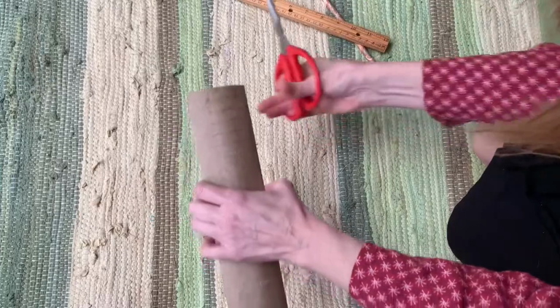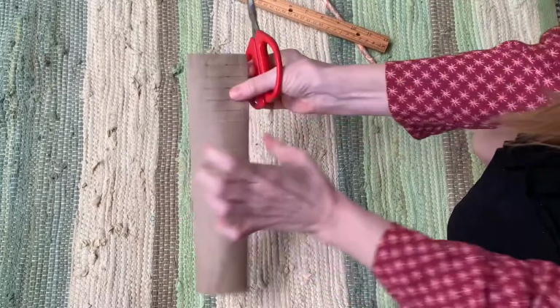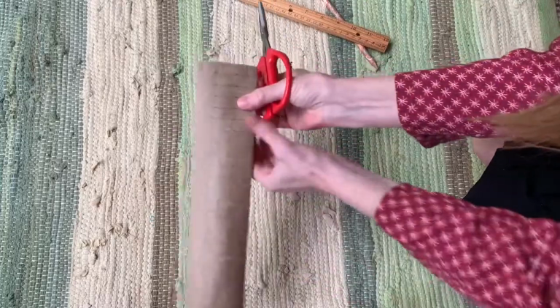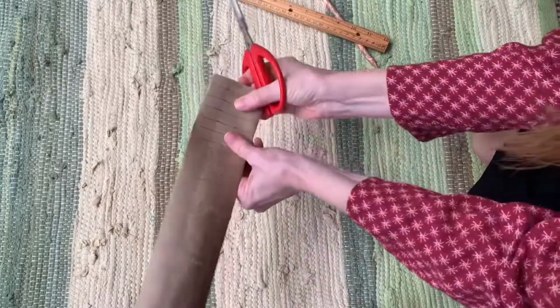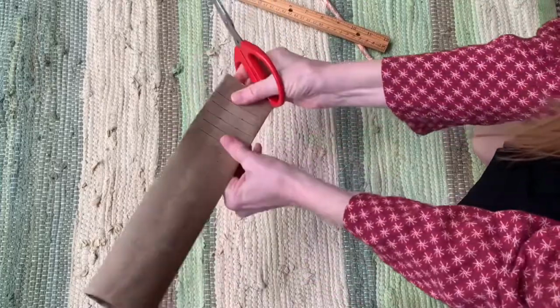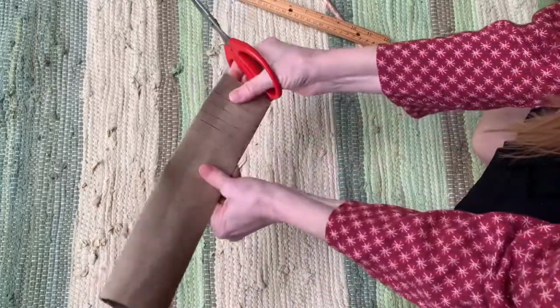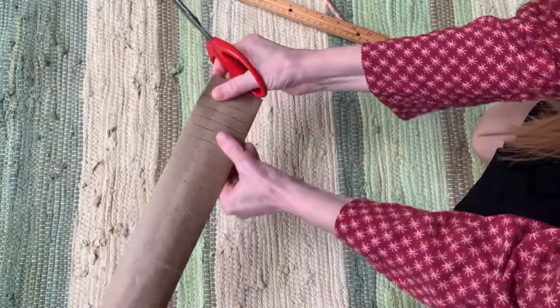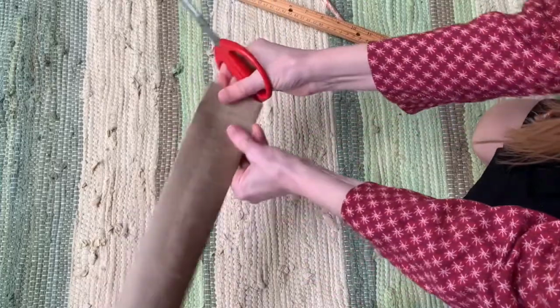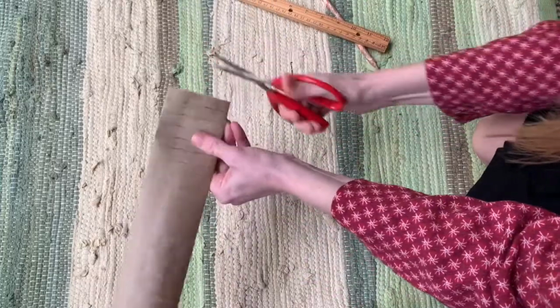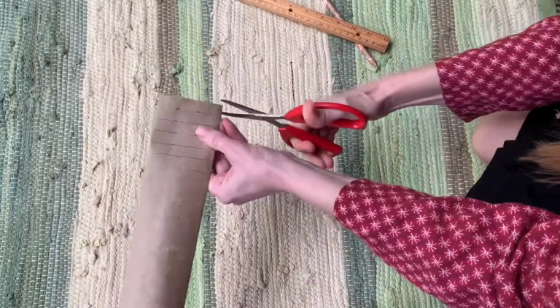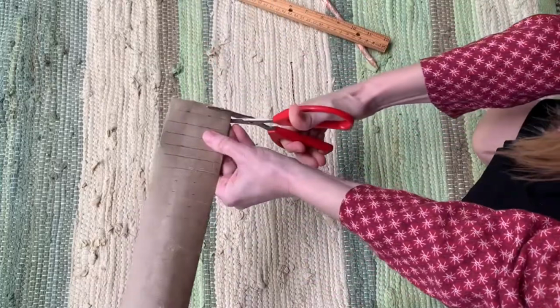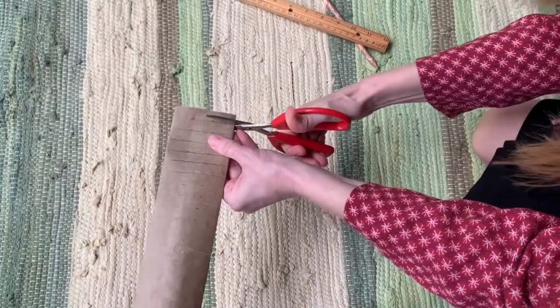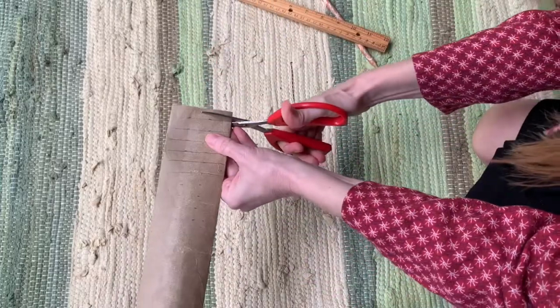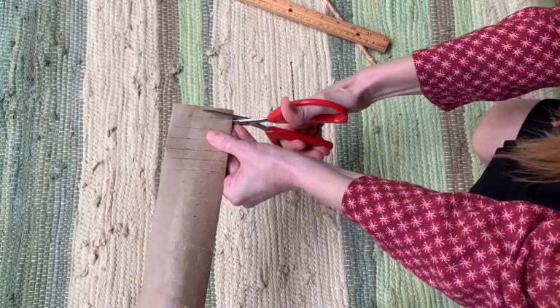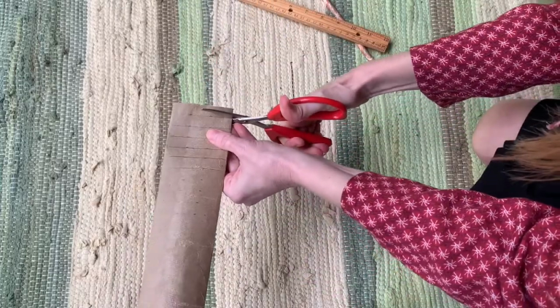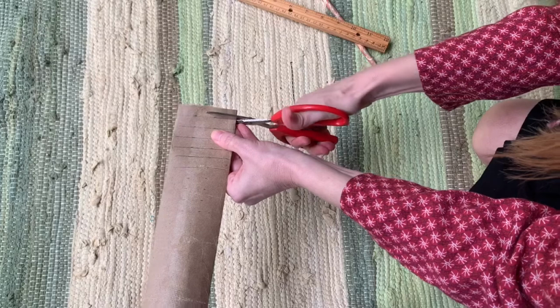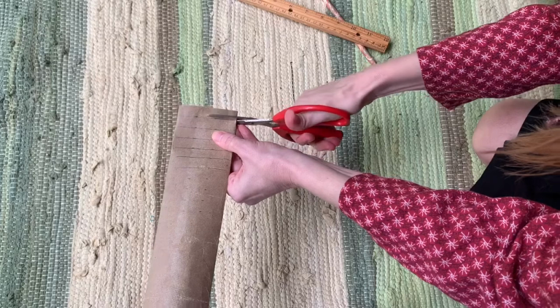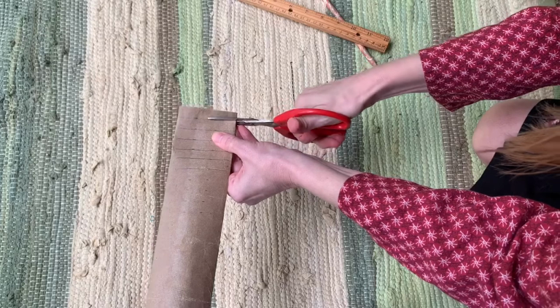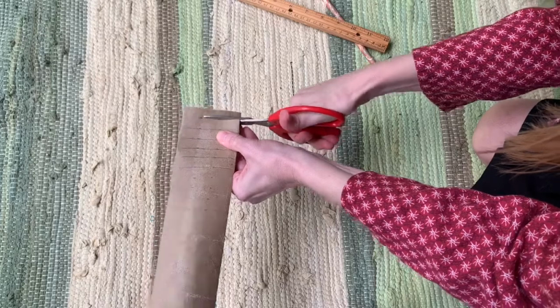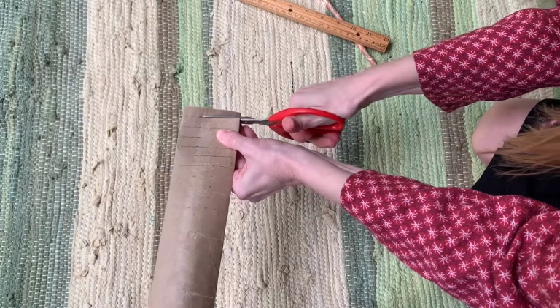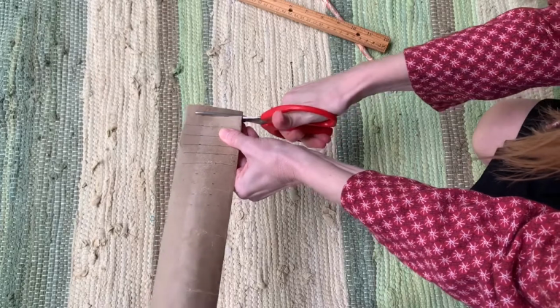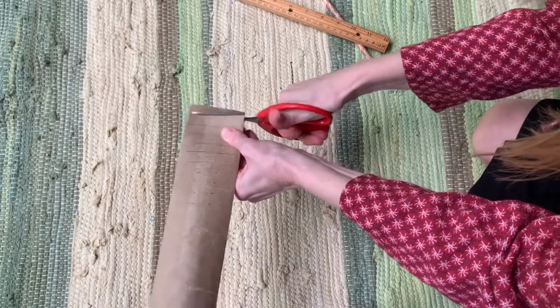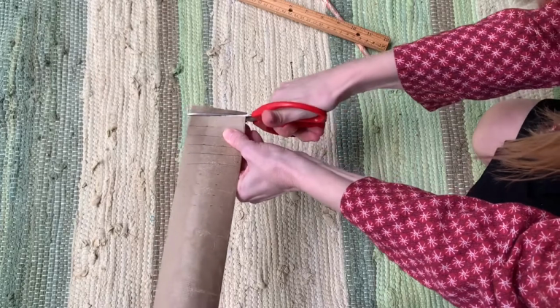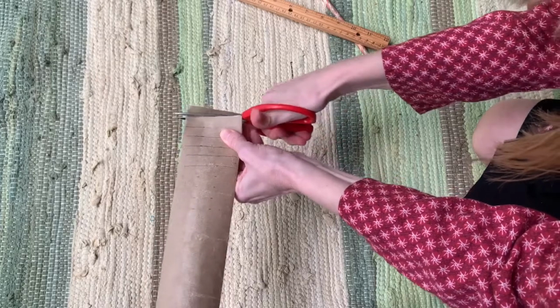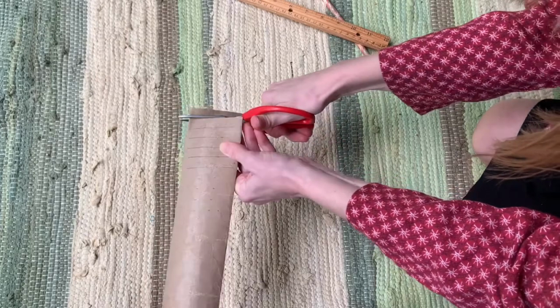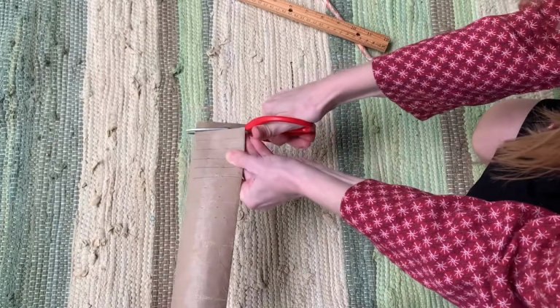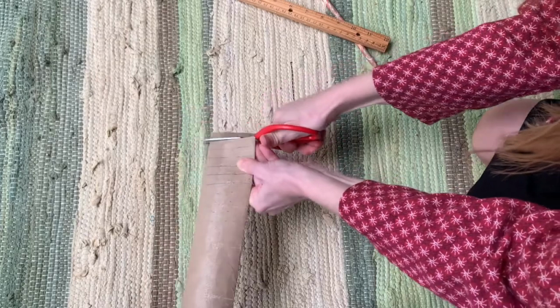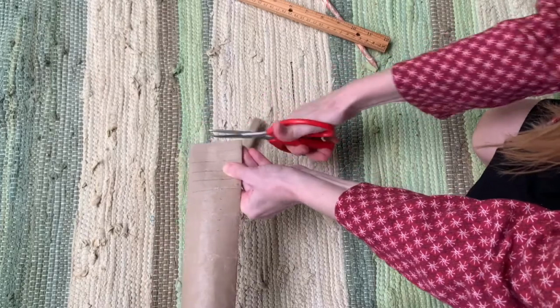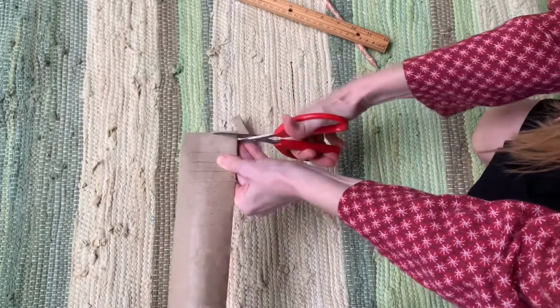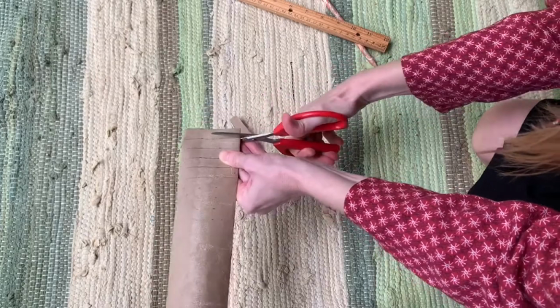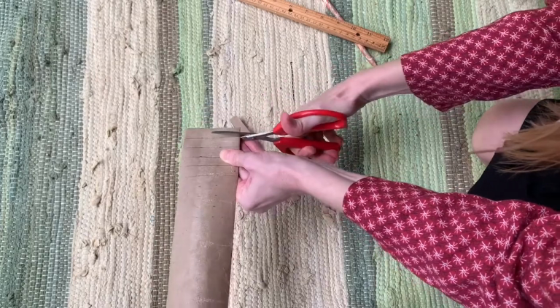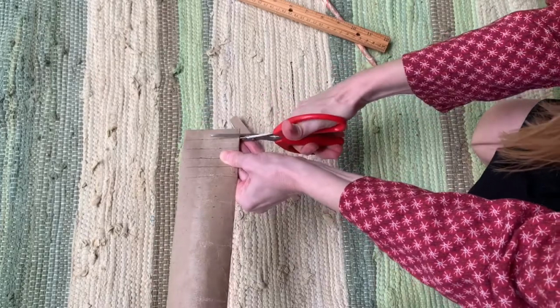You can do that with the whole thing if you want. Then the next thing I'm going to do is I'm just going to cut these straight across along the line that I drew.